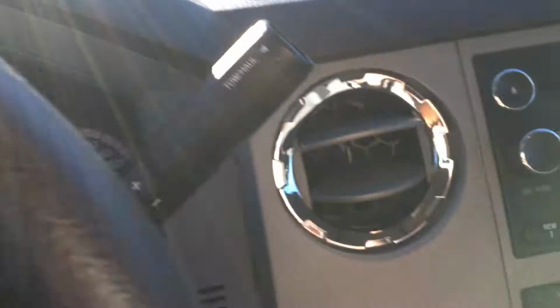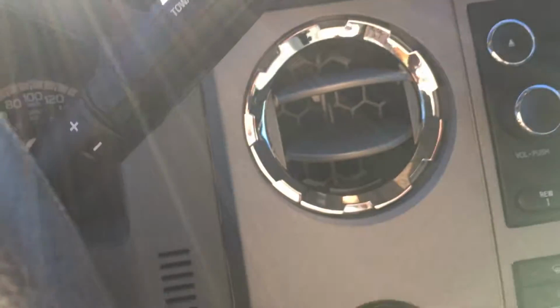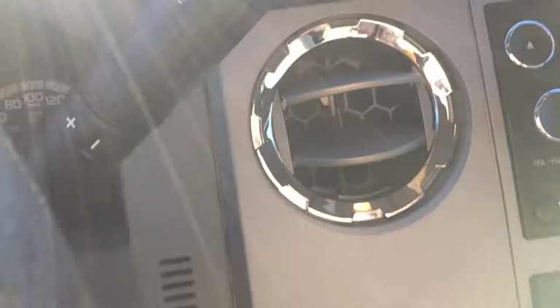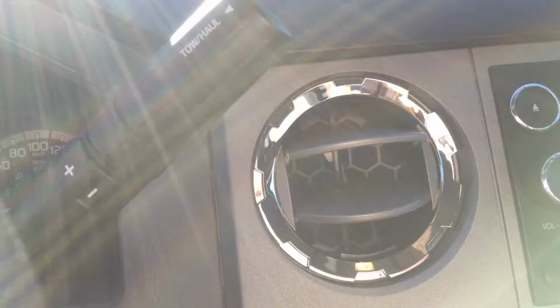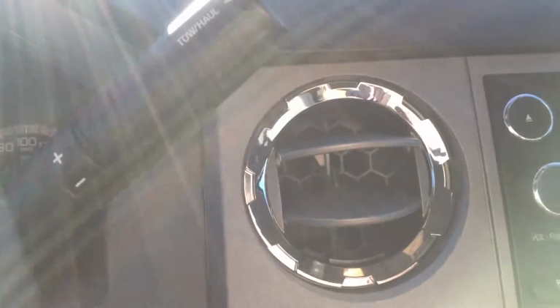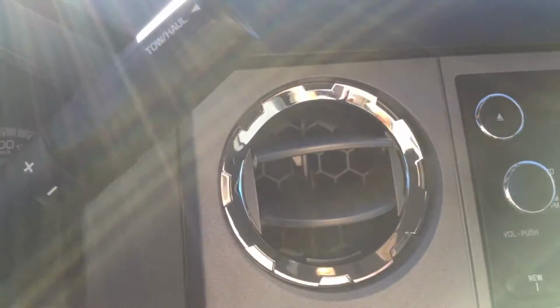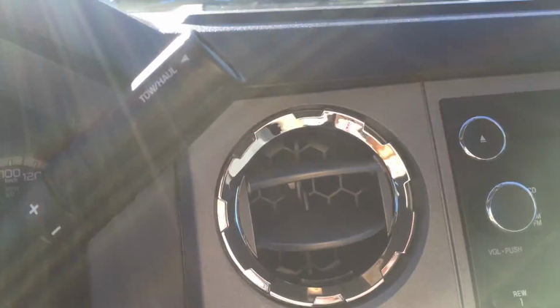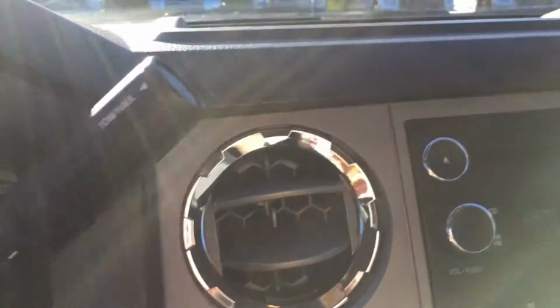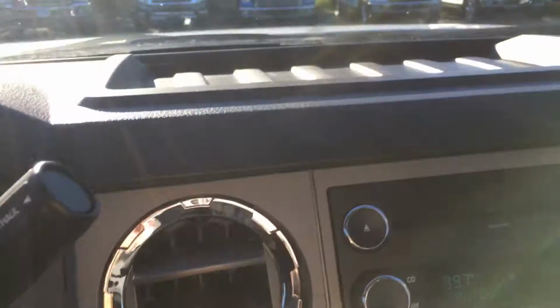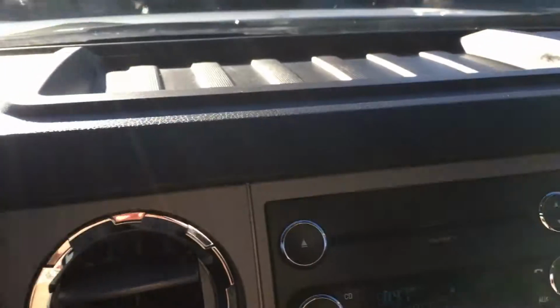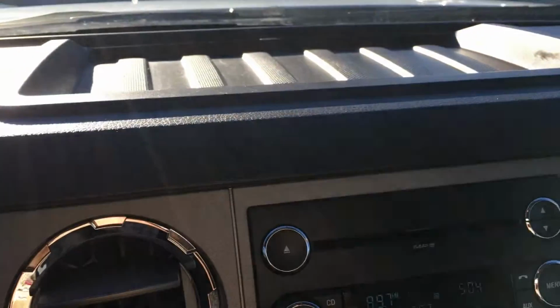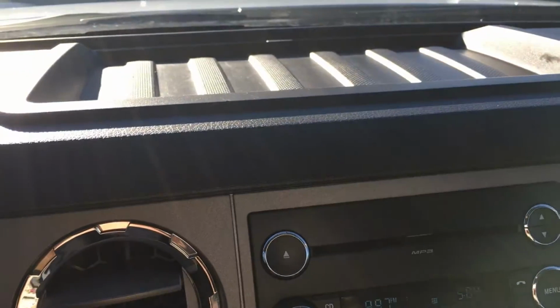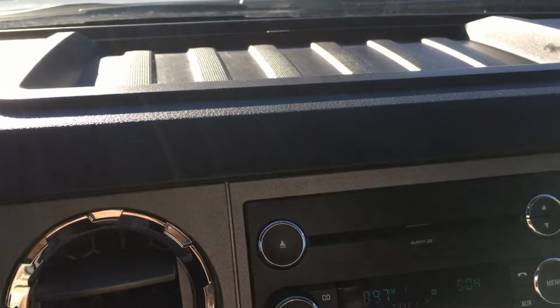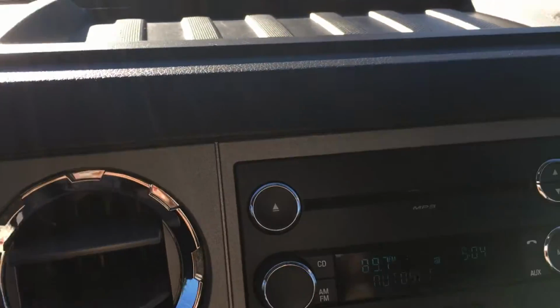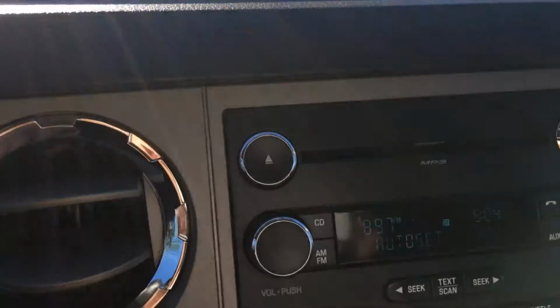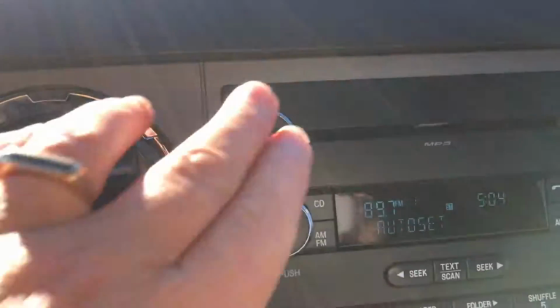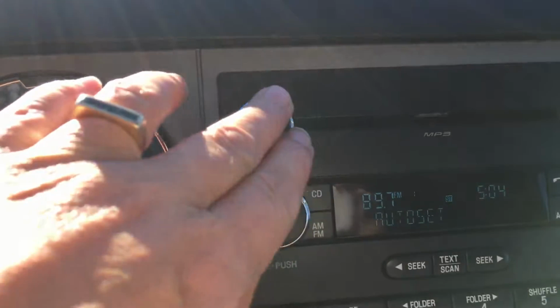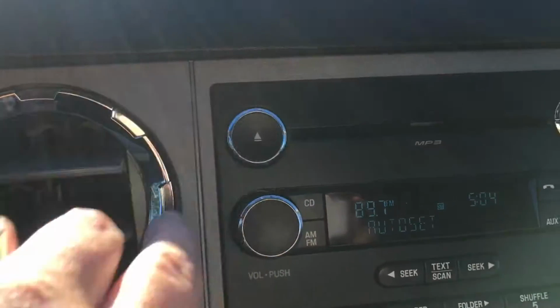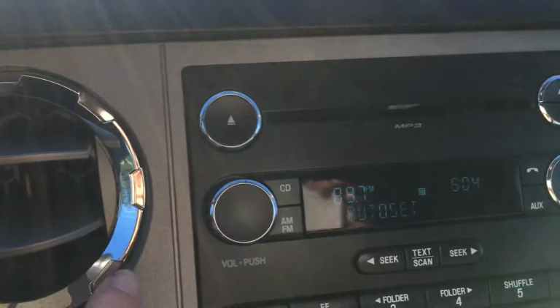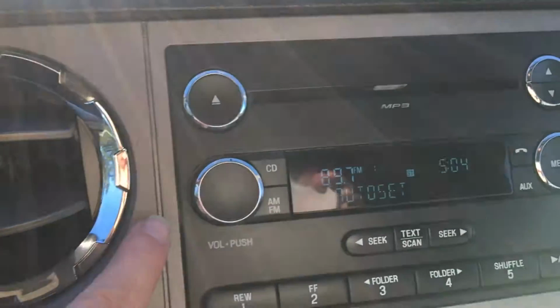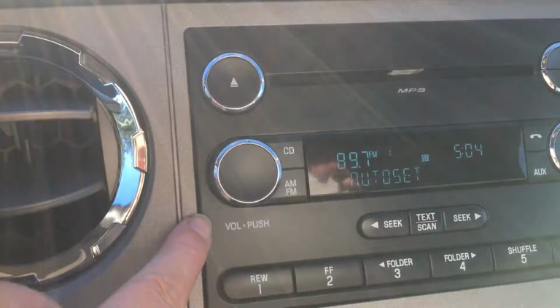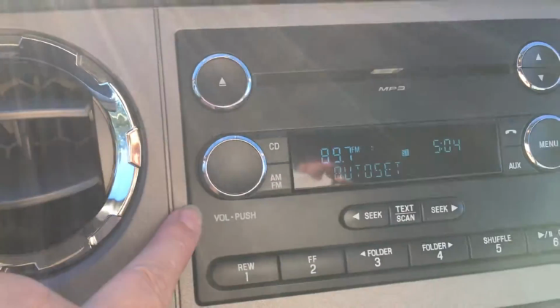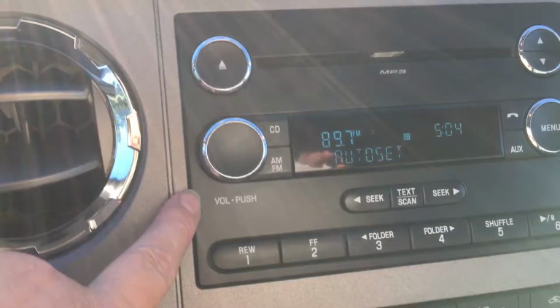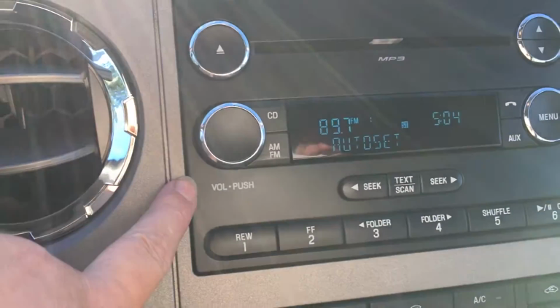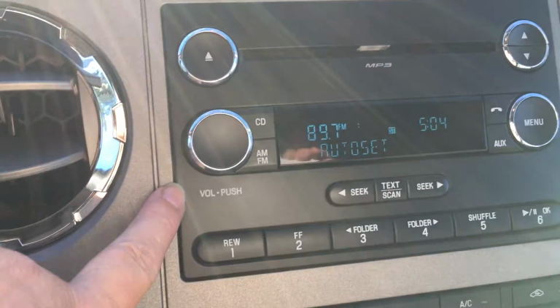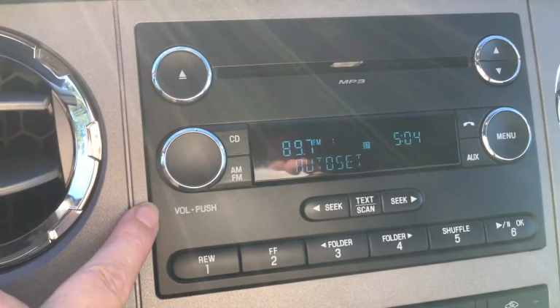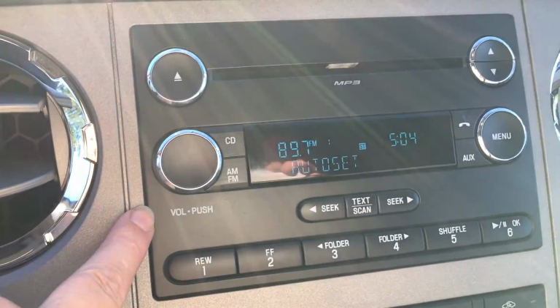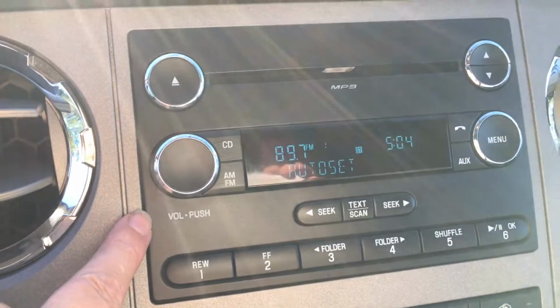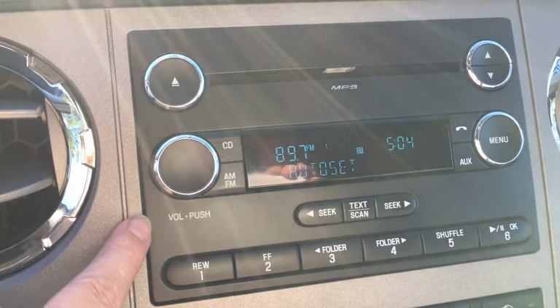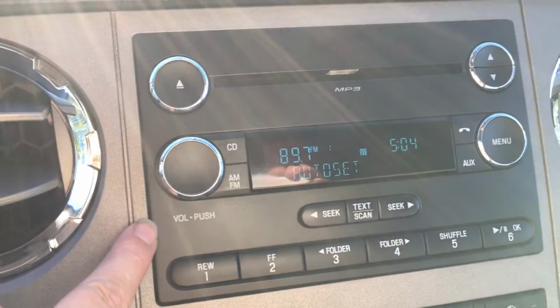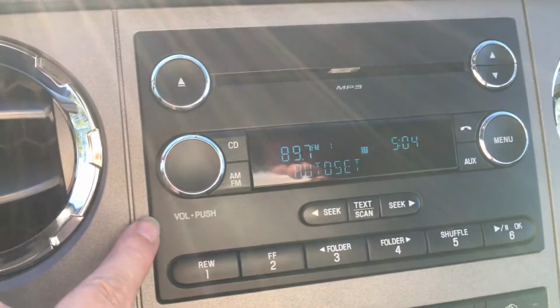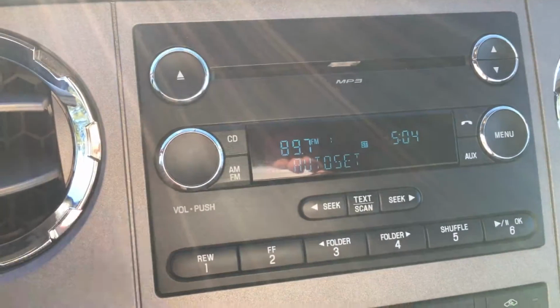Off to the right we're seeing the vents. Up above there's a little more storage, a CD player, and controls for AM, FM, and Sirius radio.